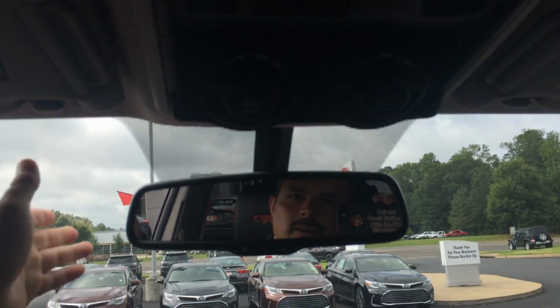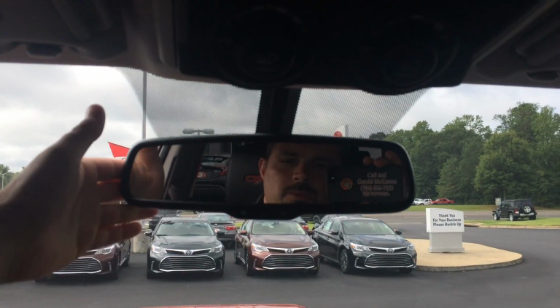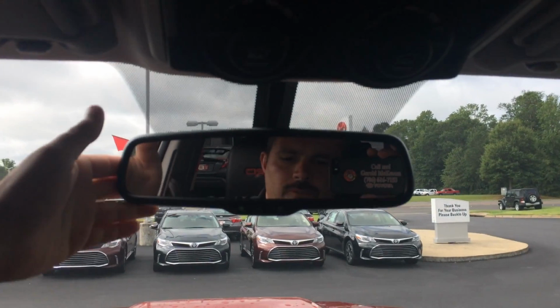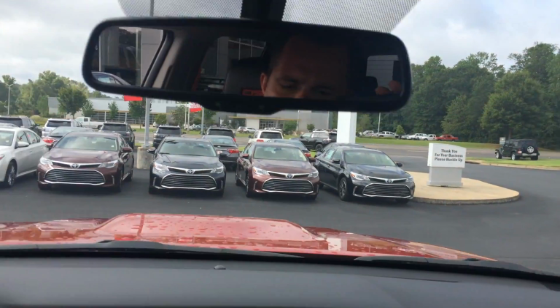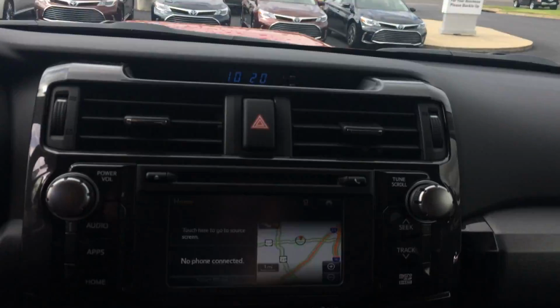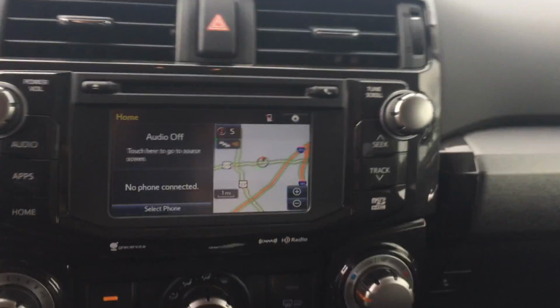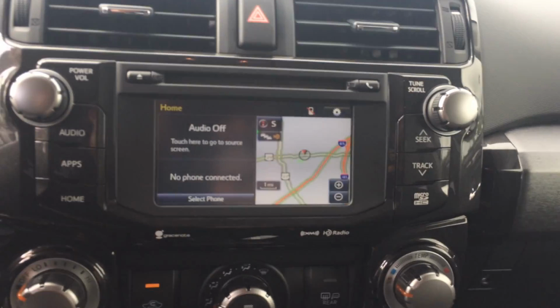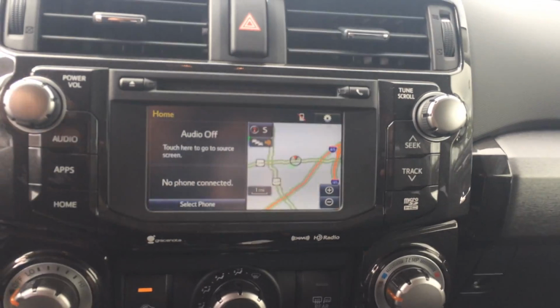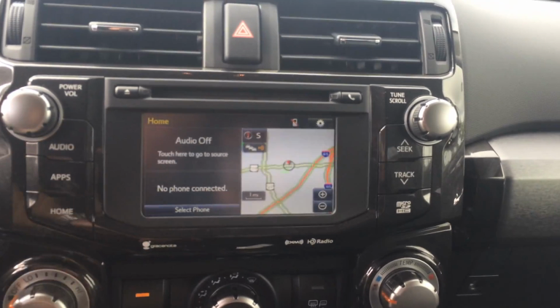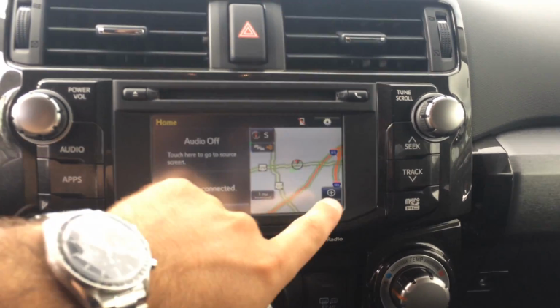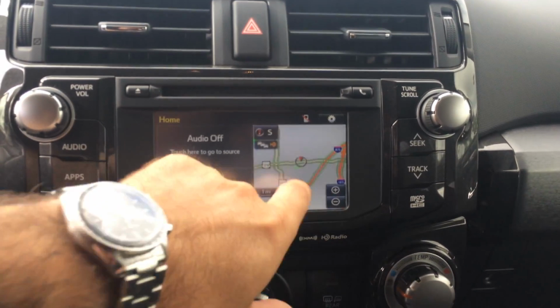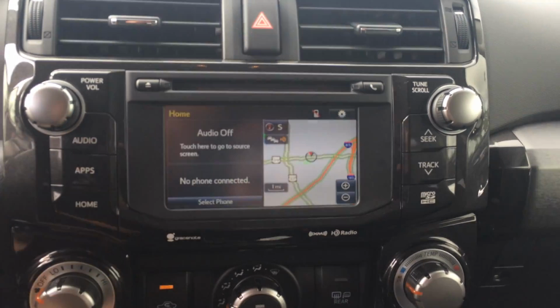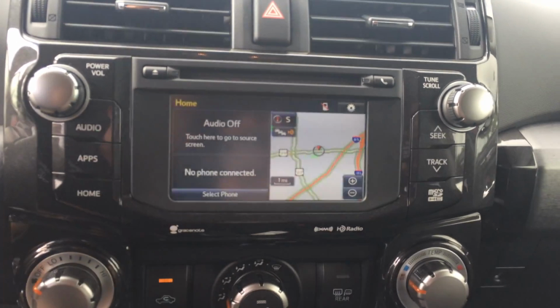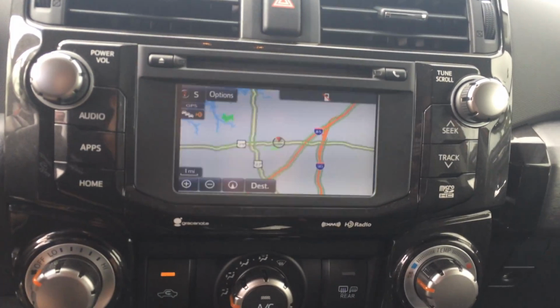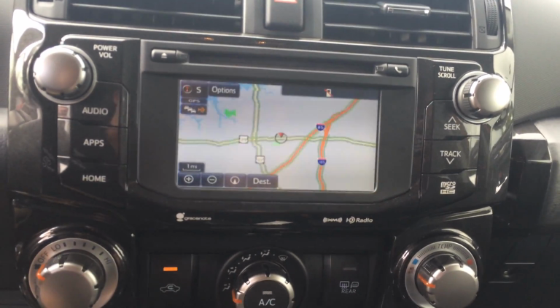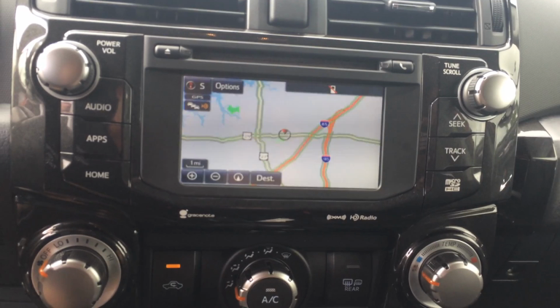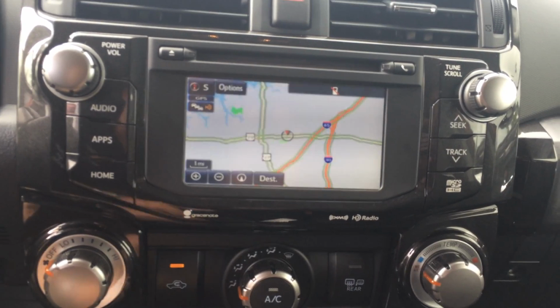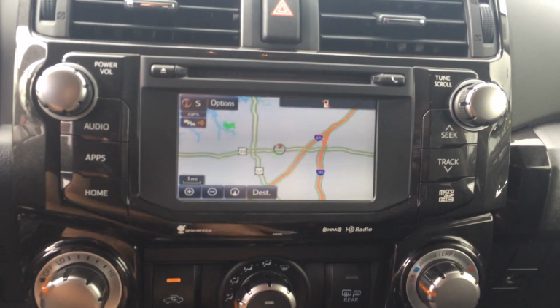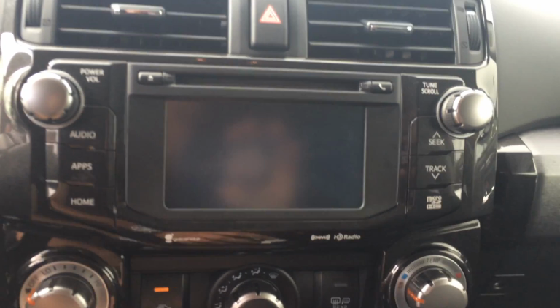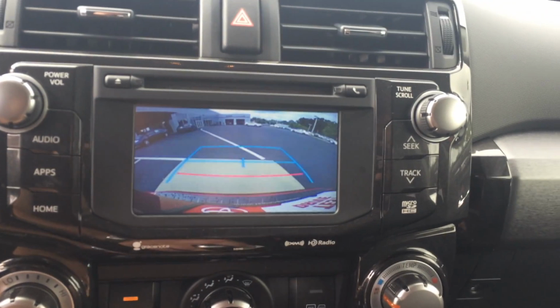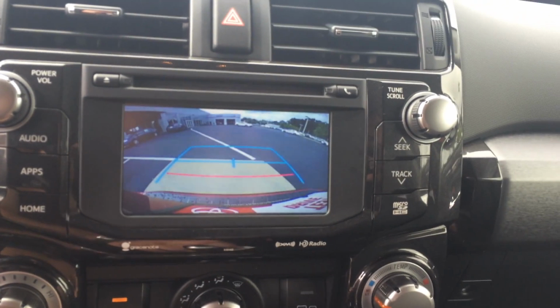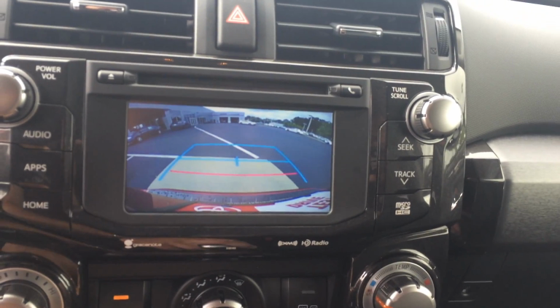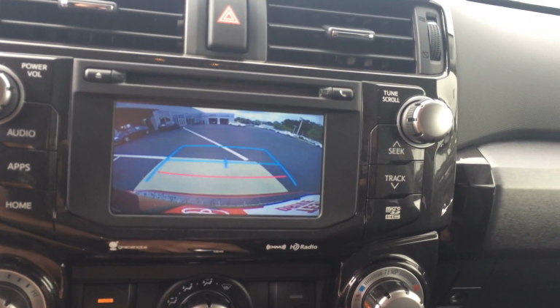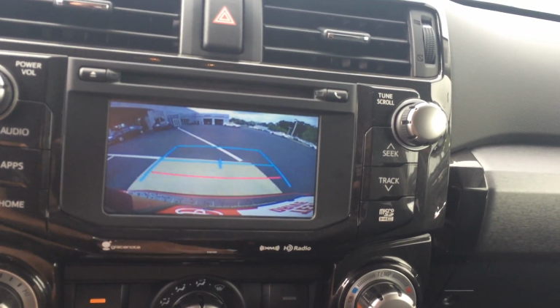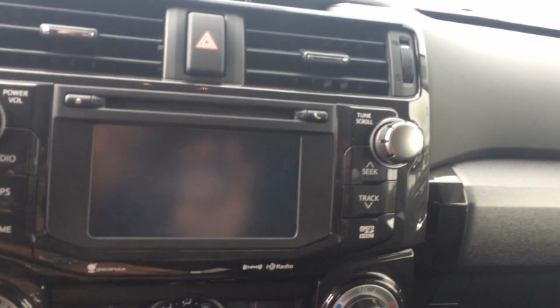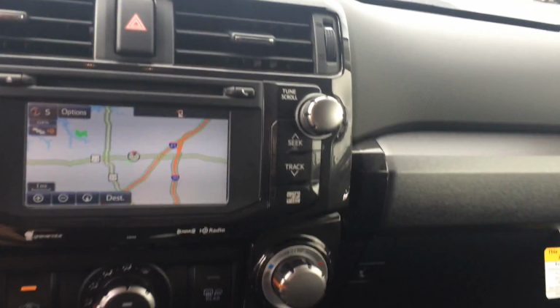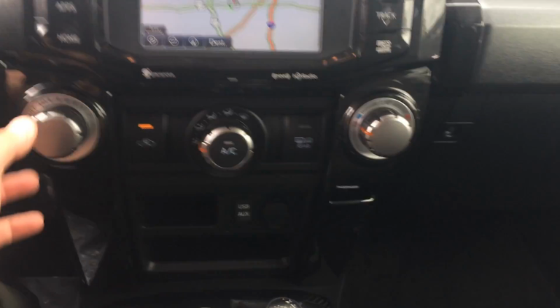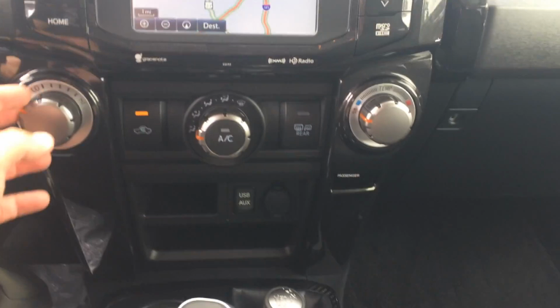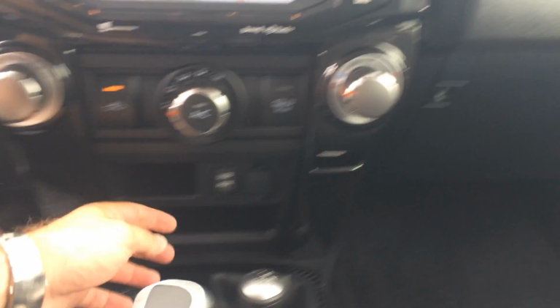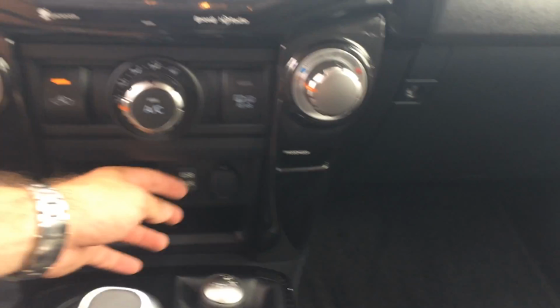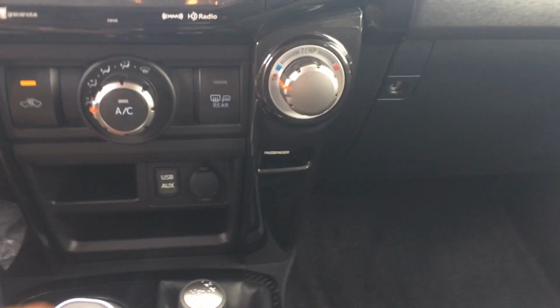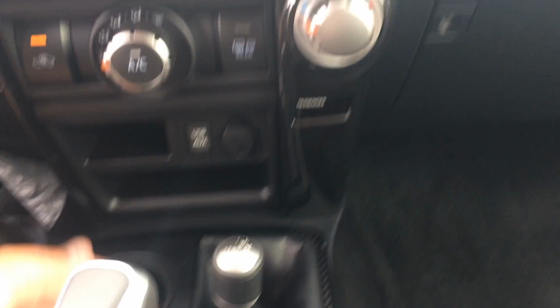Auto-dimming rearview mirror. Full 6.1-inch touchscreen with AM, FM, CD, satellite, navigation, traffic, weather, and your backup camera. Climate controls, USB, headphone, and auxiliary inputs.